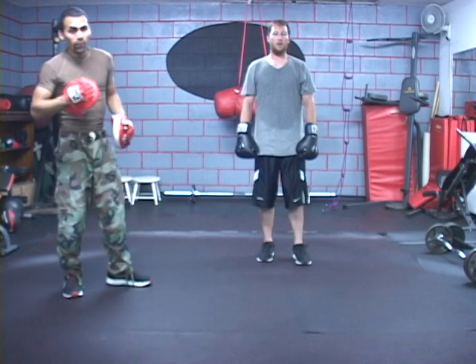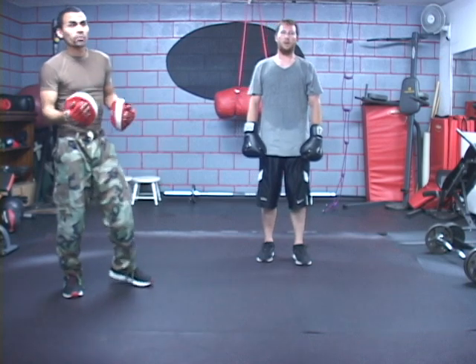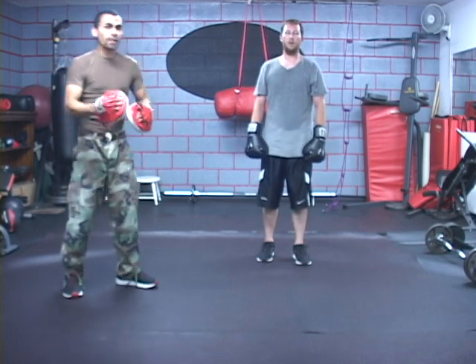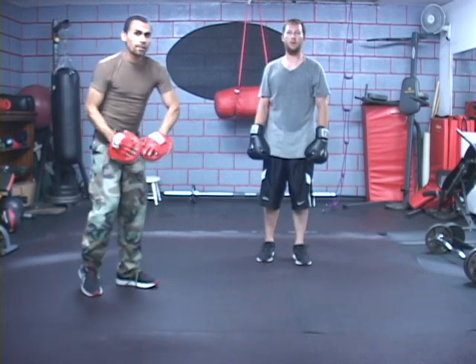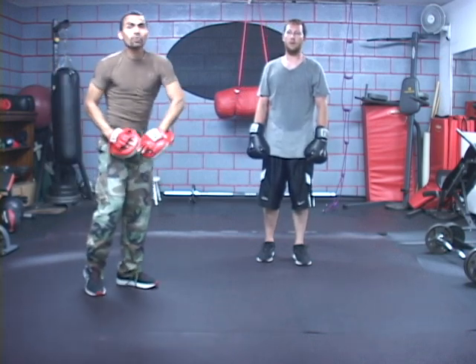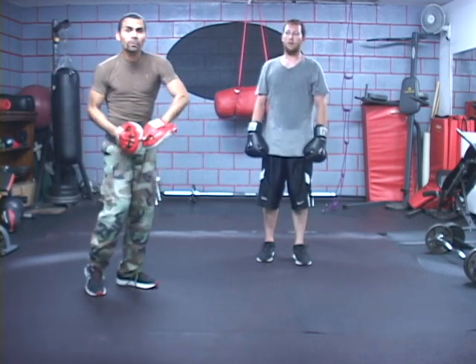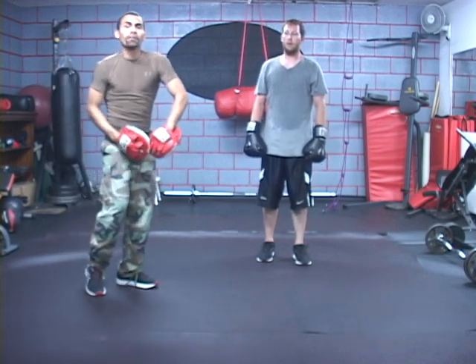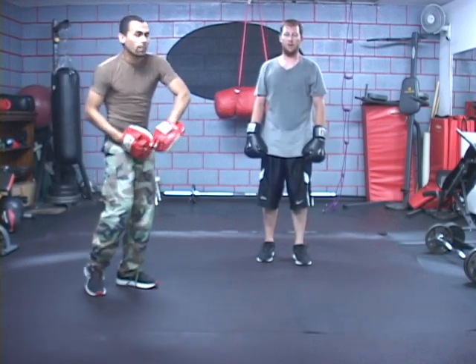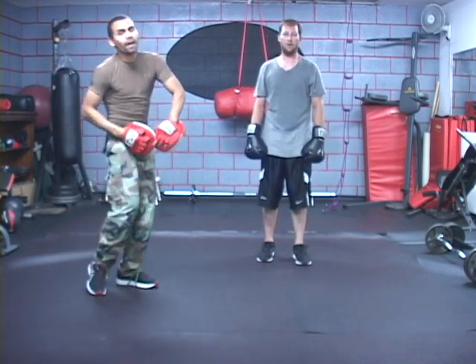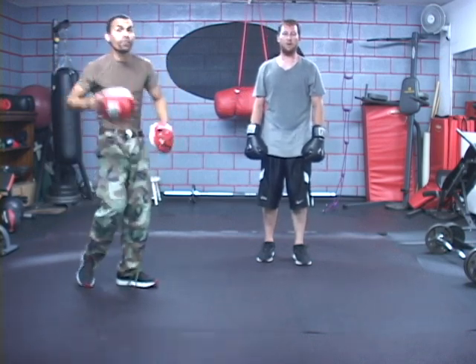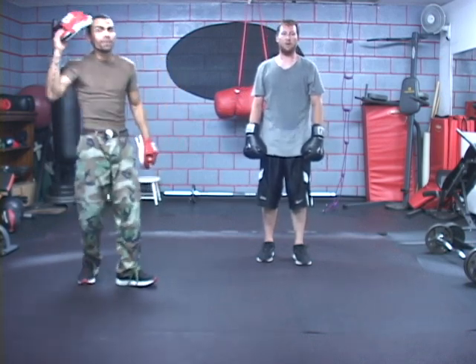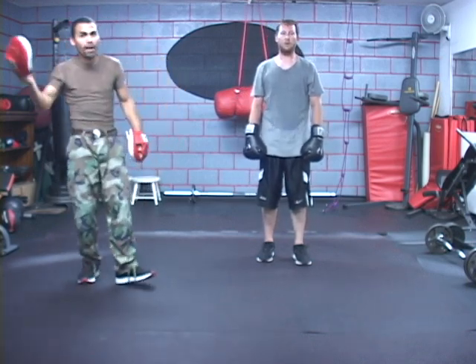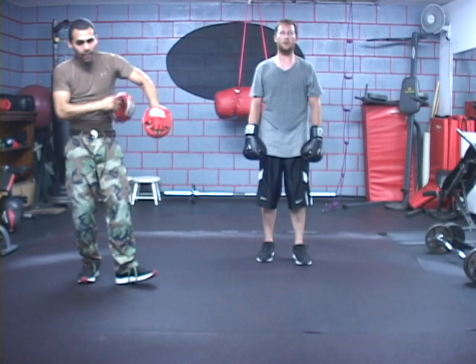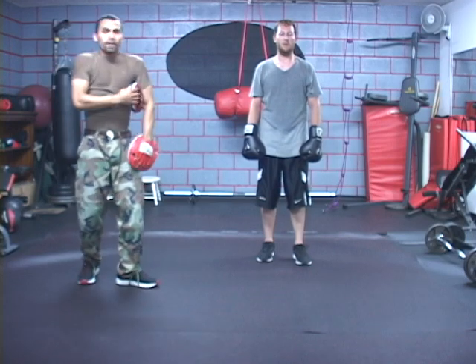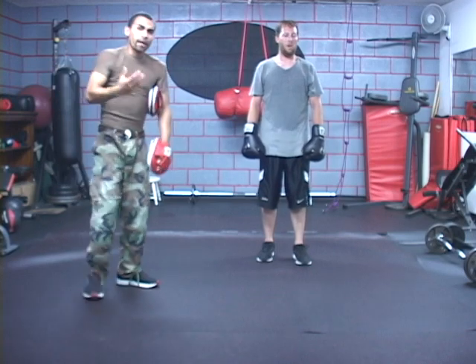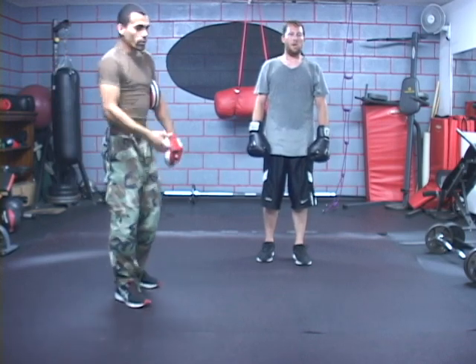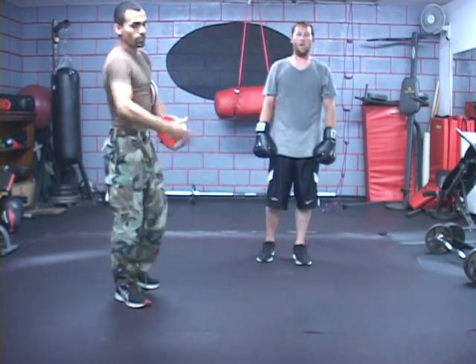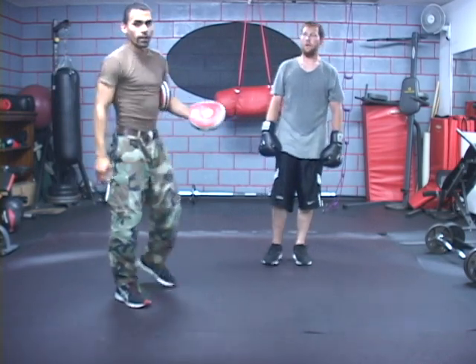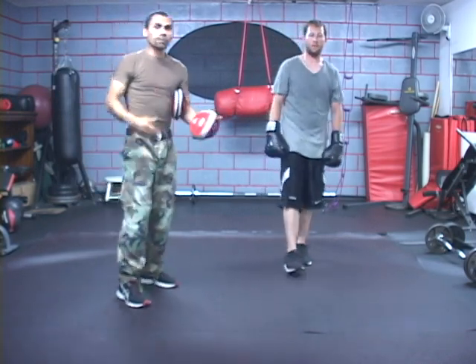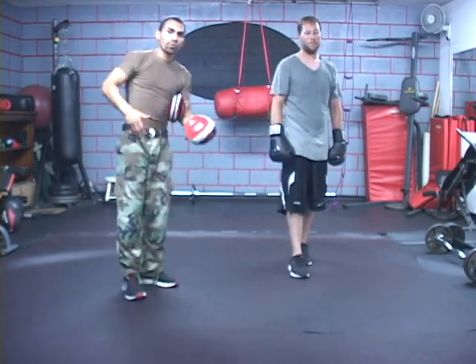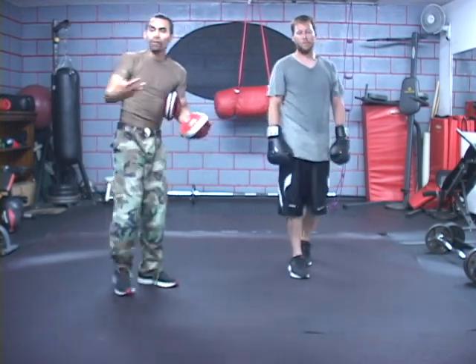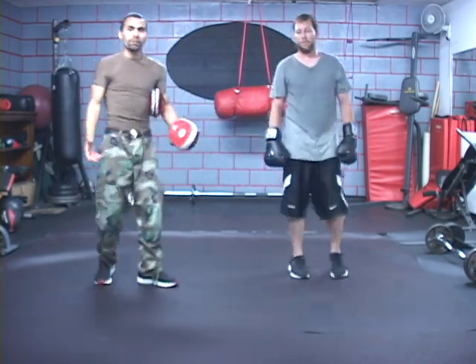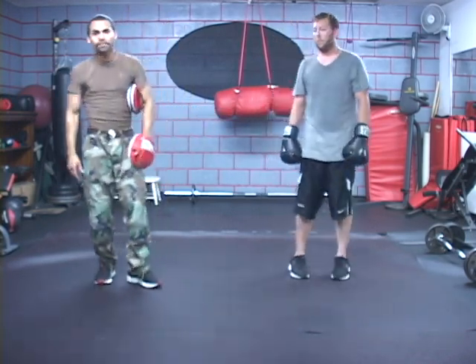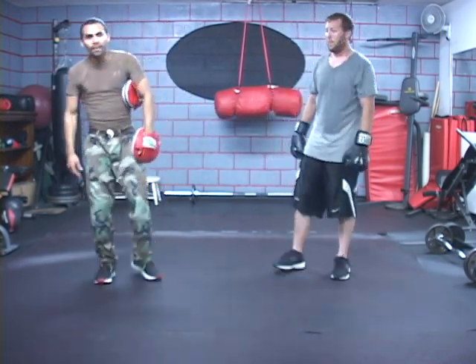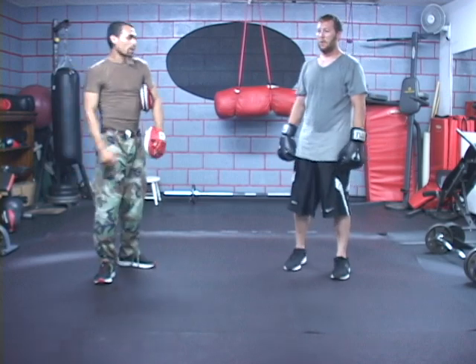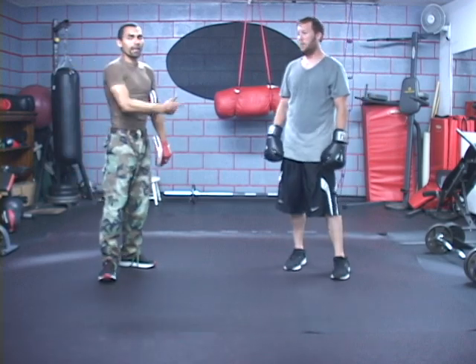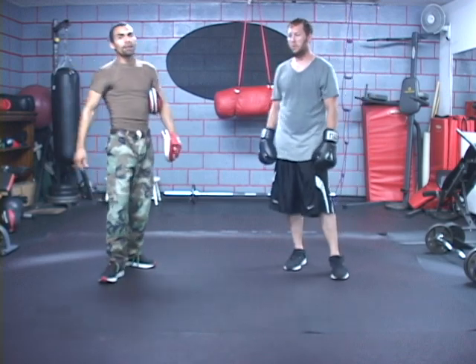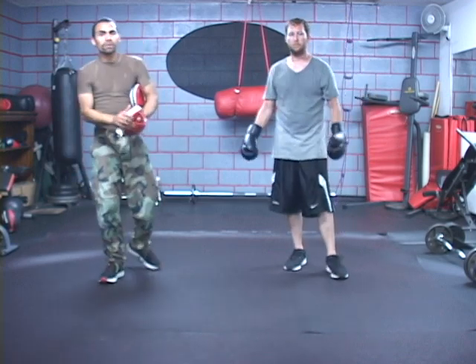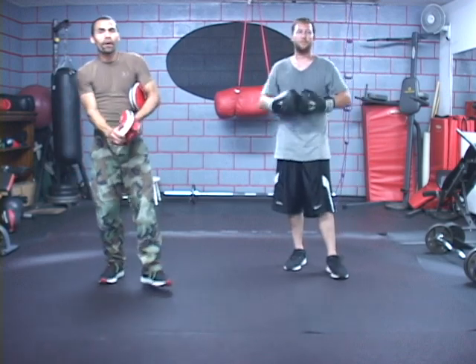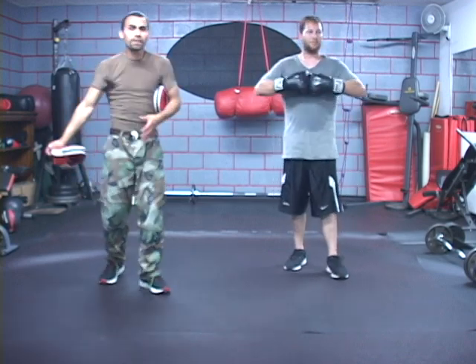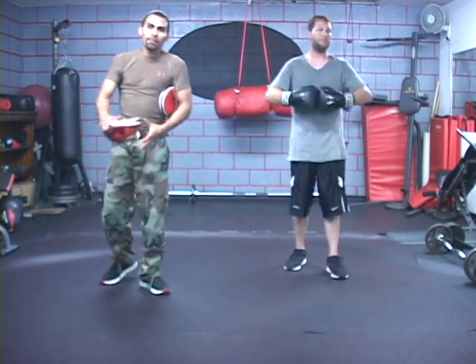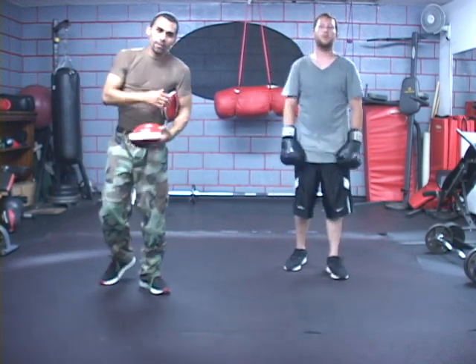Right now we're trying to strengthen his ligaments and tendons, core muscles, stabilizing muscles, all kinds of stuff — especially the mind — to get him used to this momentum, this motion, whatever the case may be. Alright, so thank you again, Warrior Steven, for helping us demonstrate this.